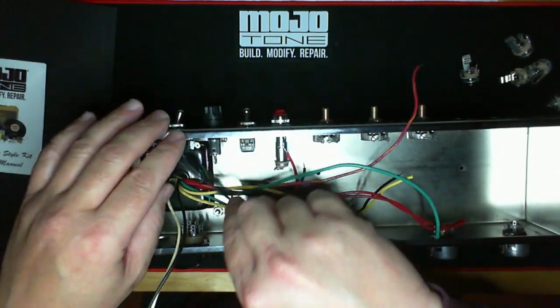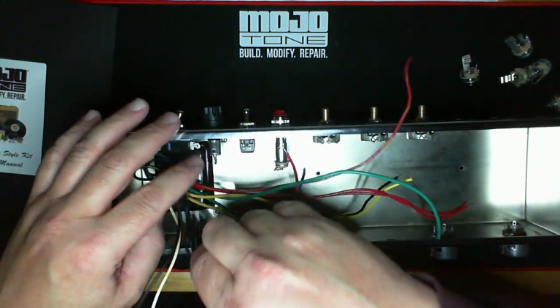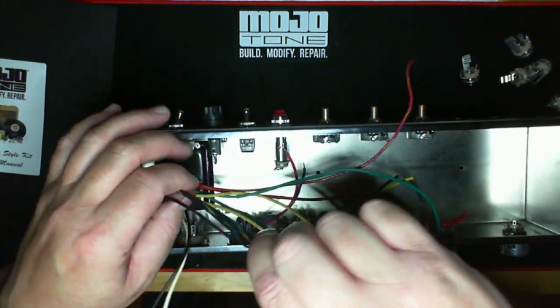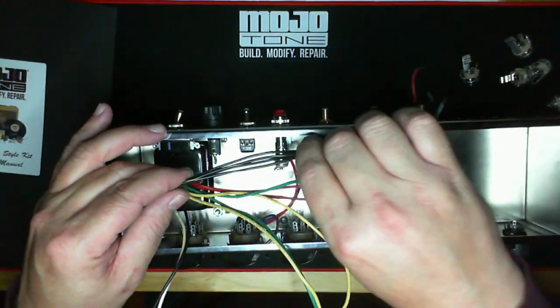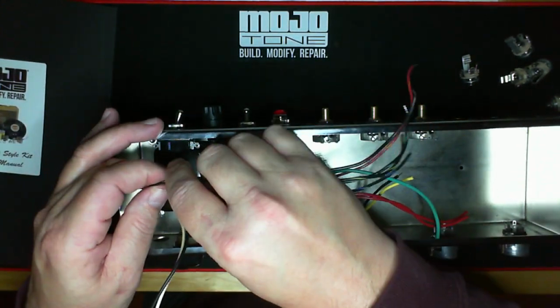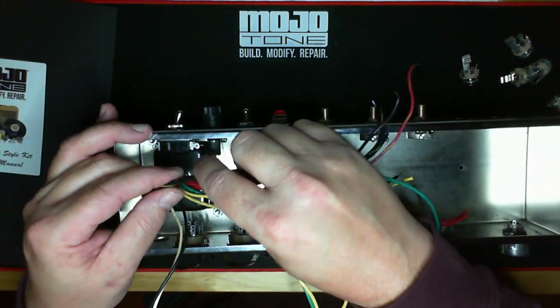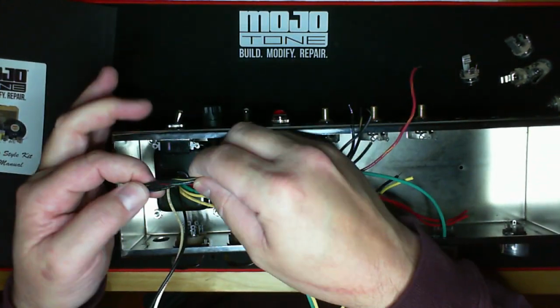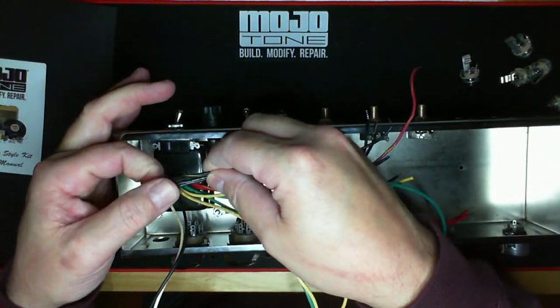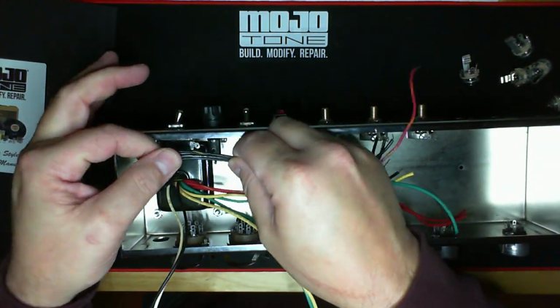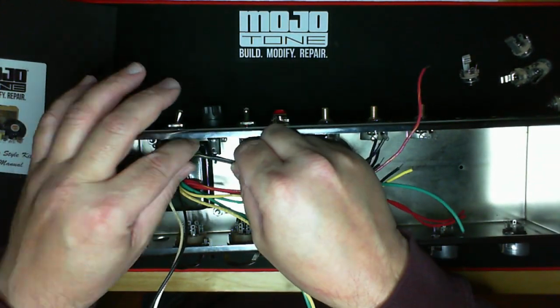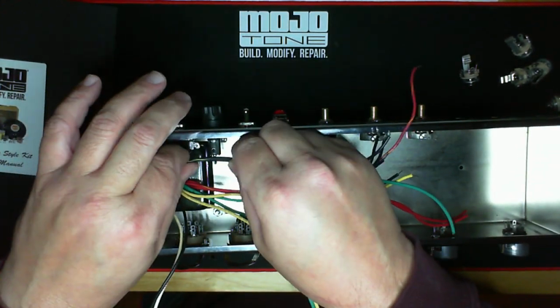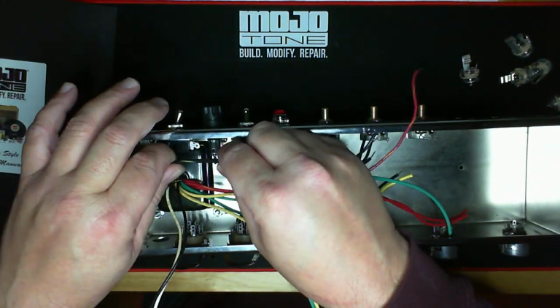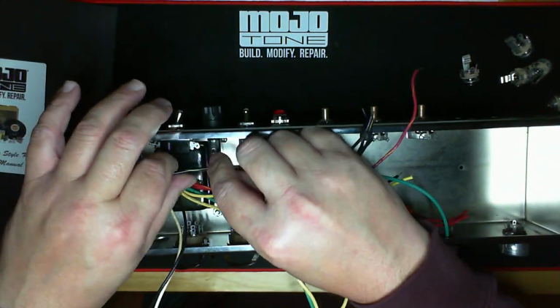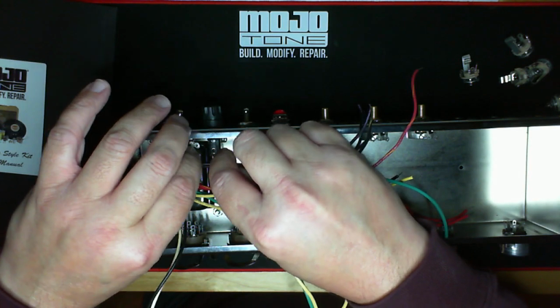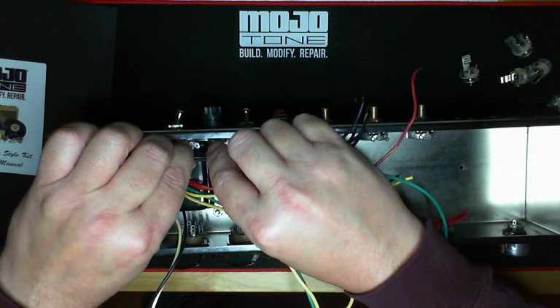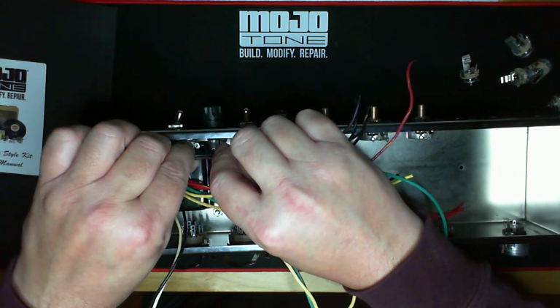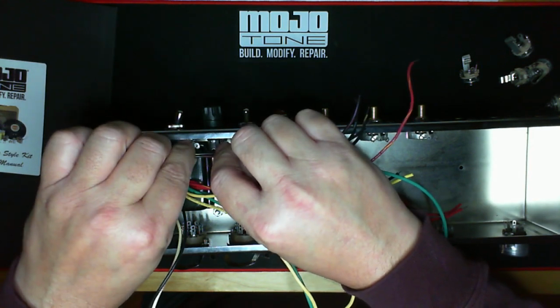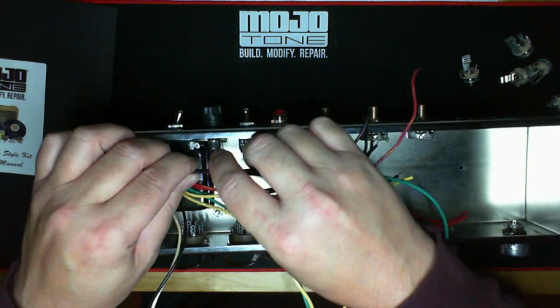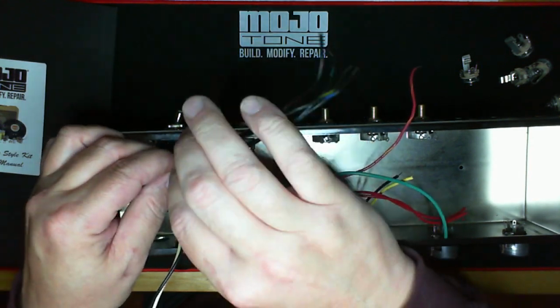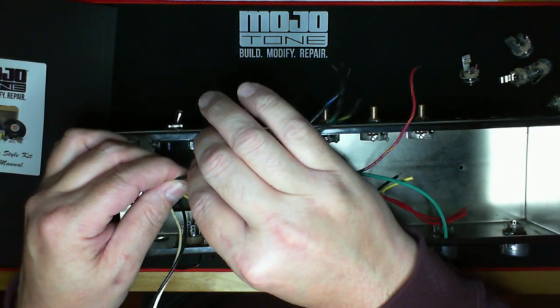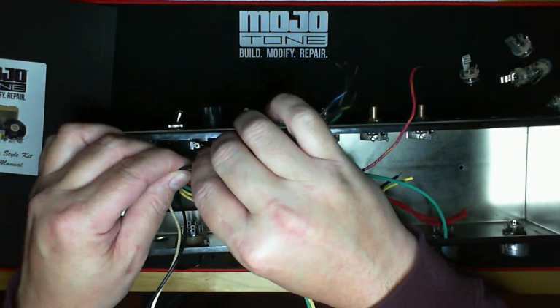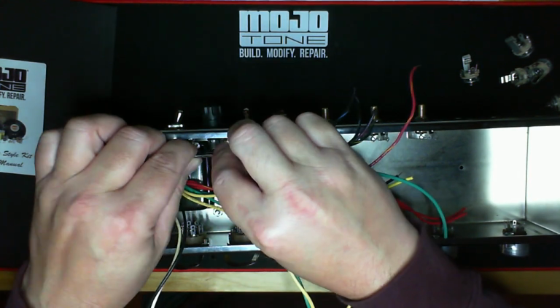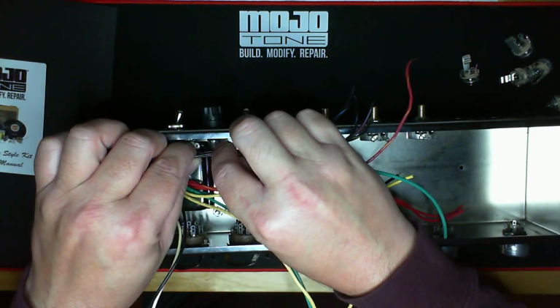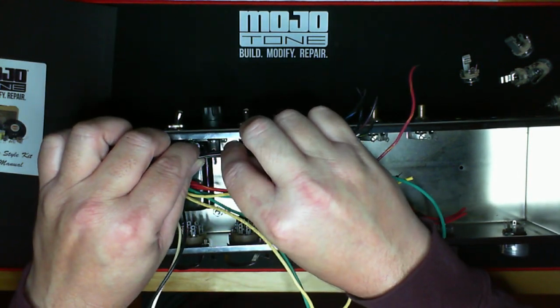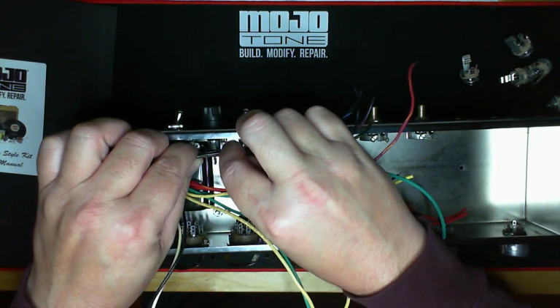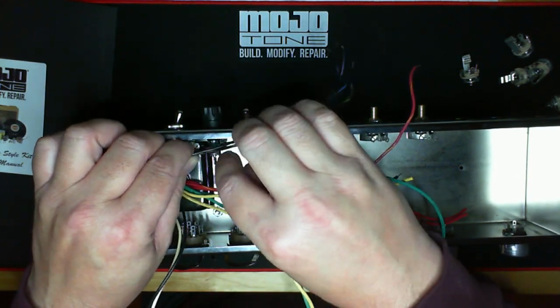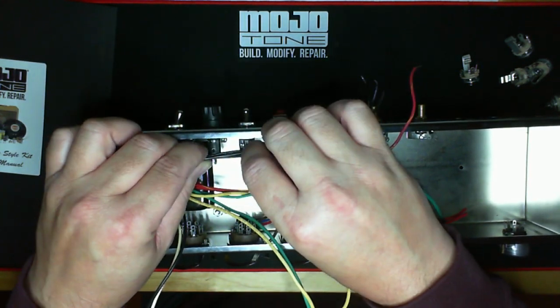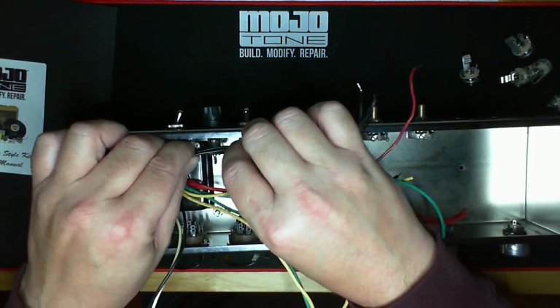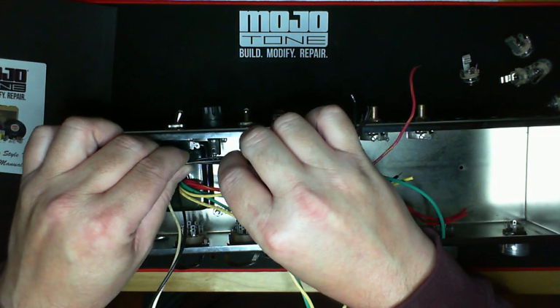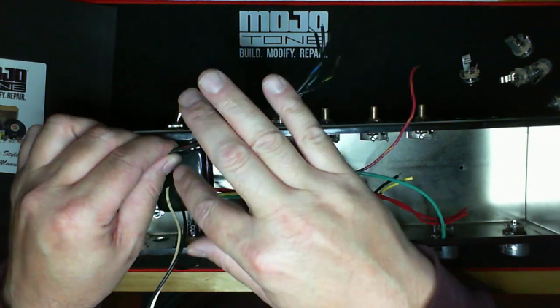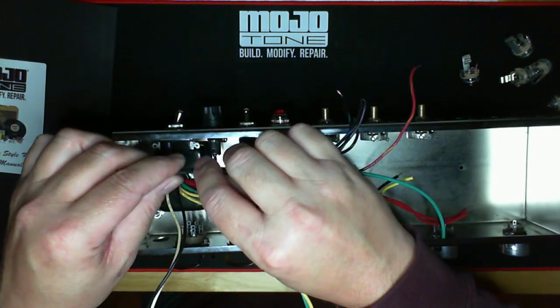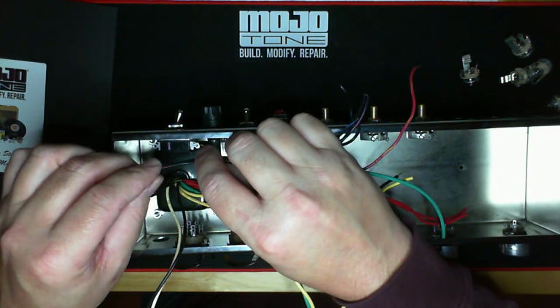You want to leave enough room here so that when we're wiring this up, you can actually attach one of these, if necessary, to the actual fuse holder or the switch, depending on how you want to wire it.